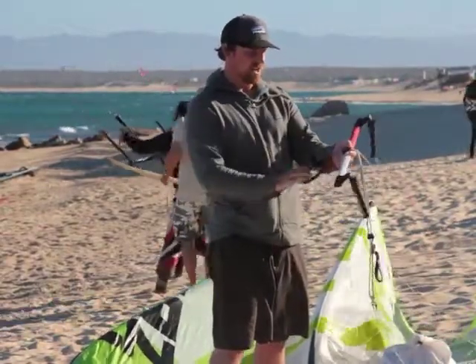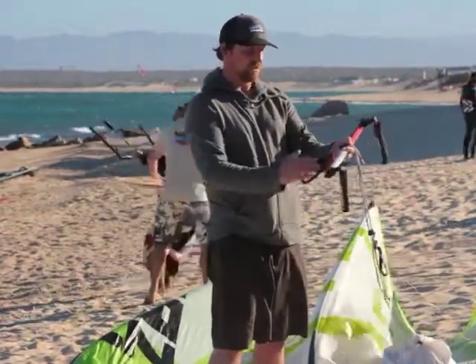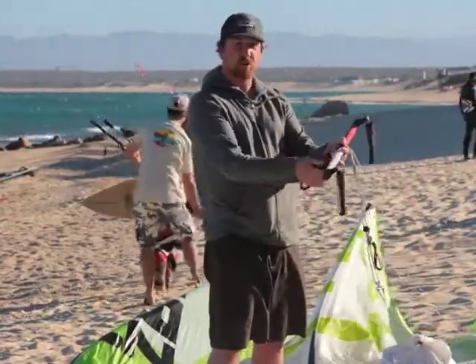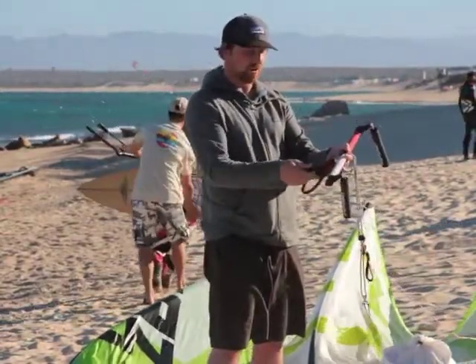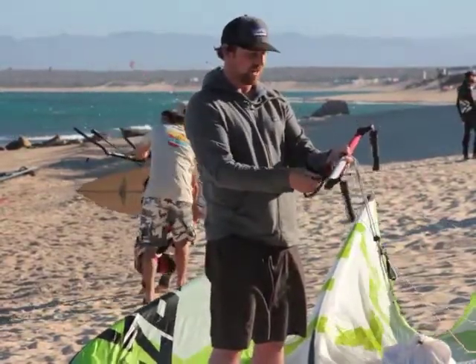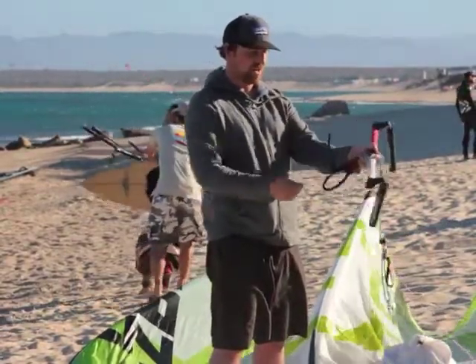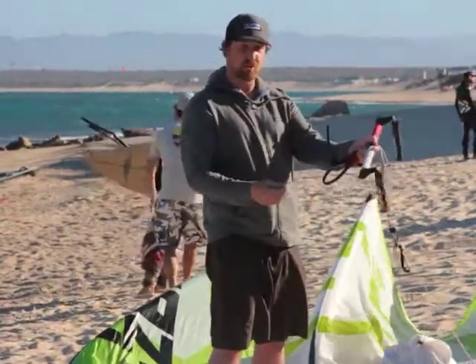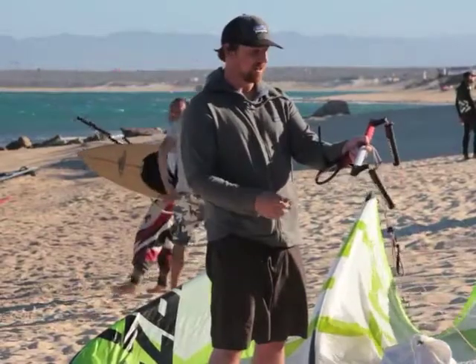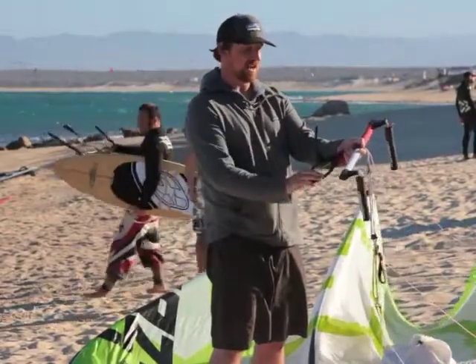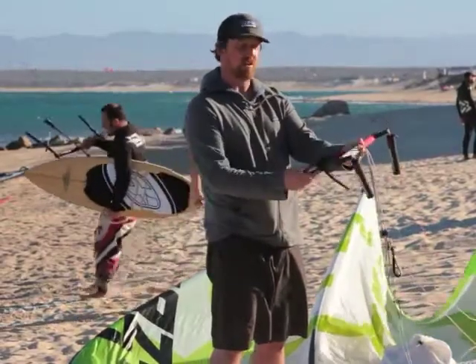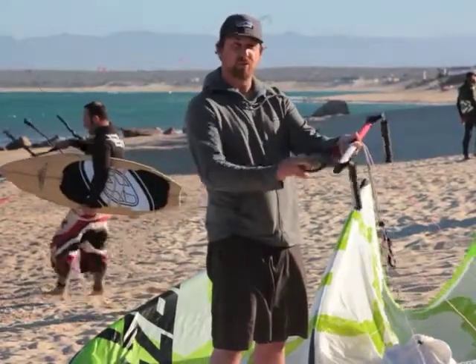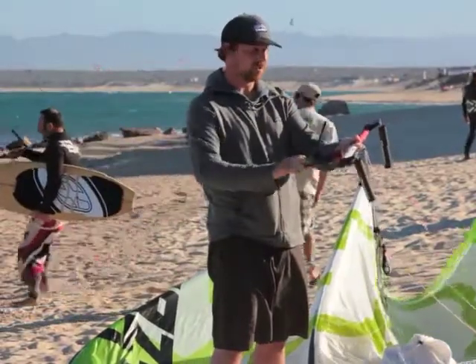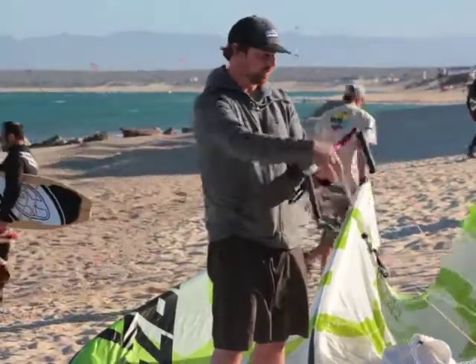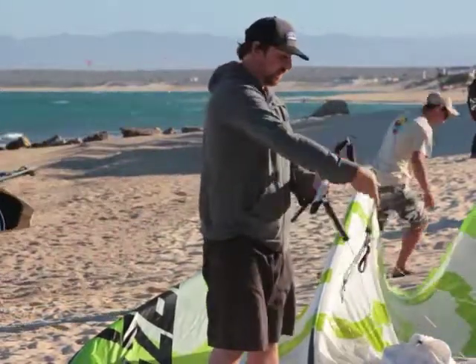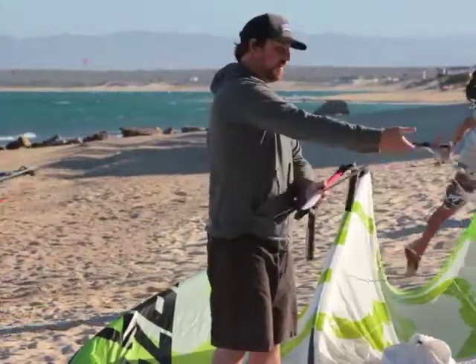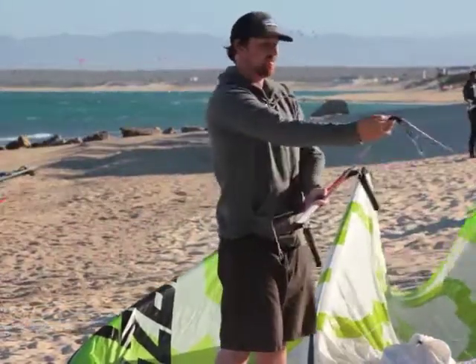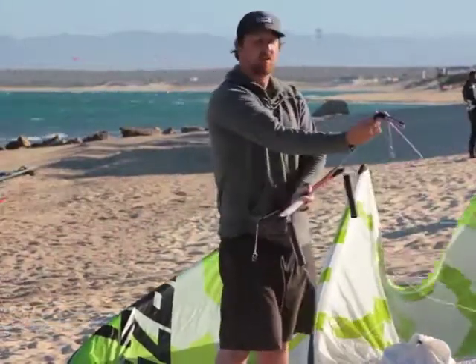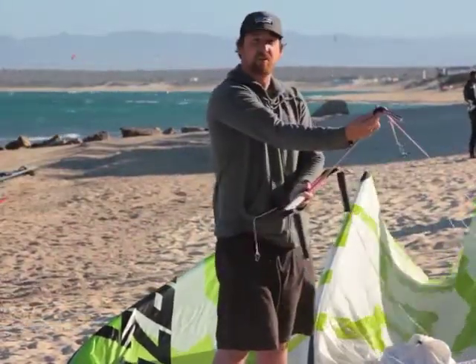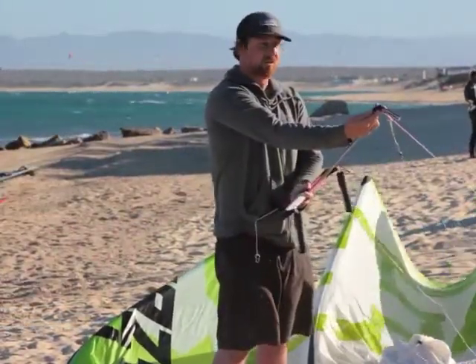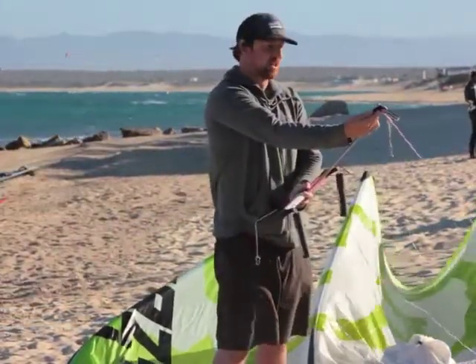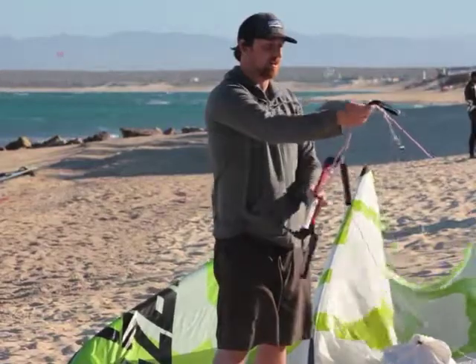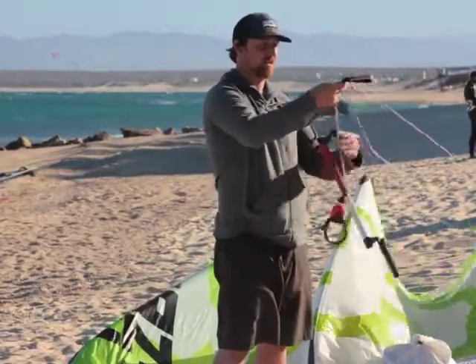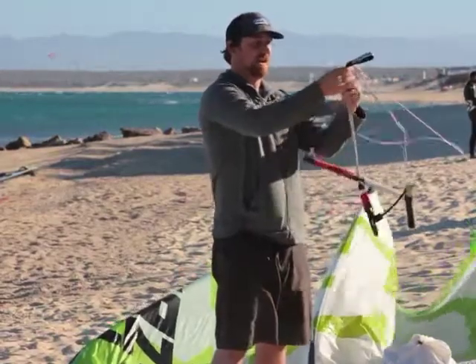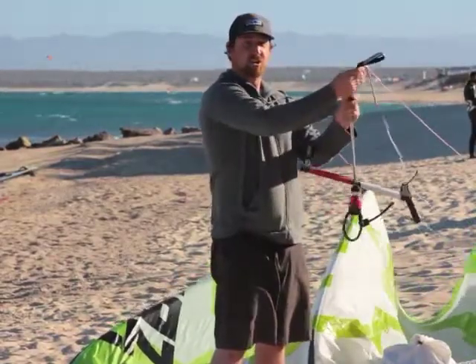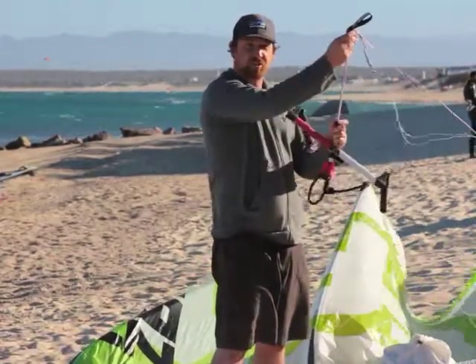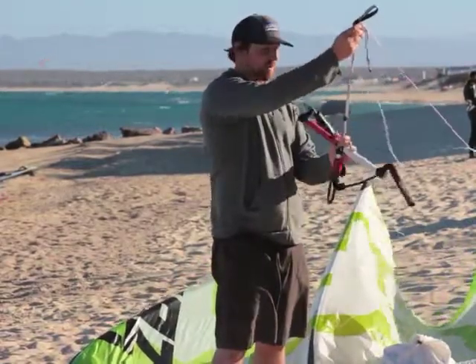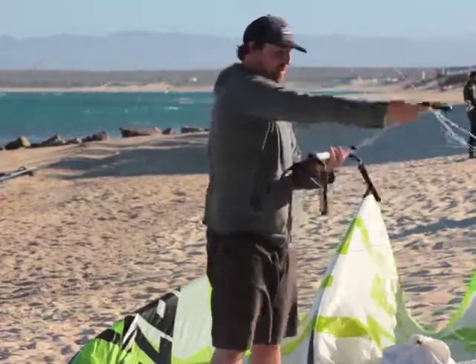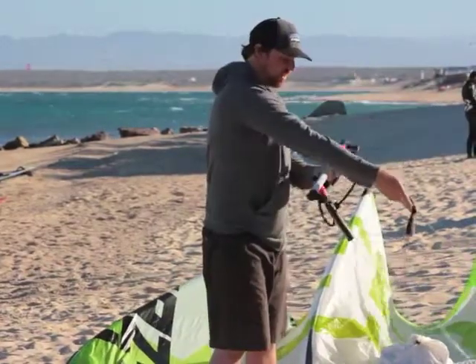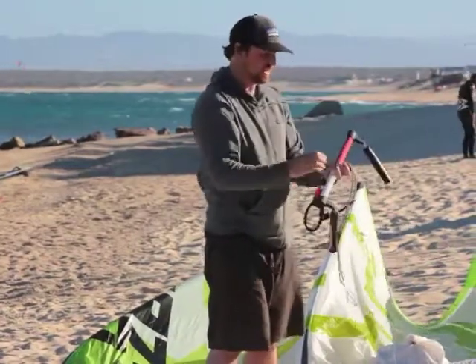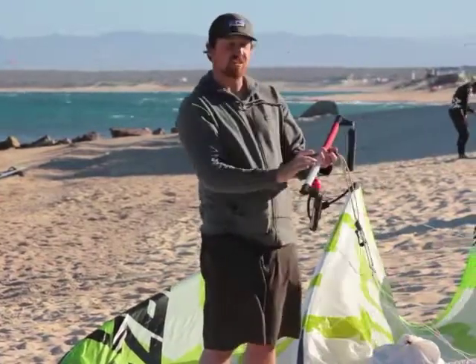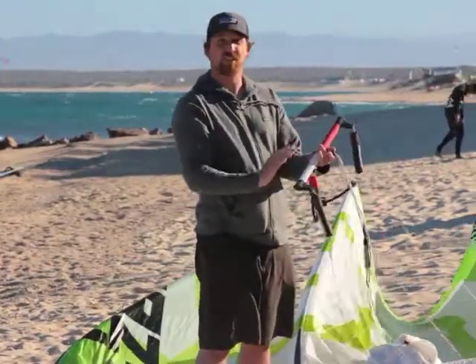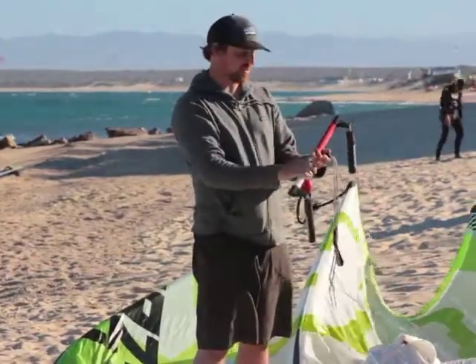It features a push away quick release, a below the bar leash attachment, below the bar swivel, a simple above the bar adjustment cleat, and an adjustable stopper.